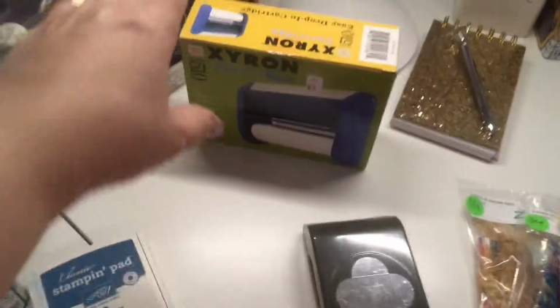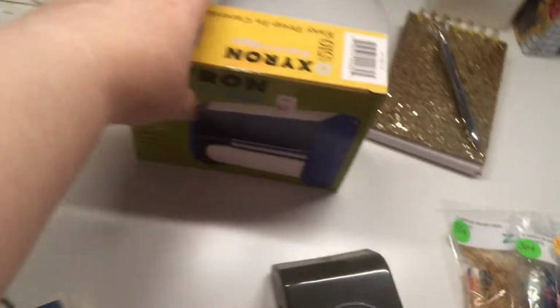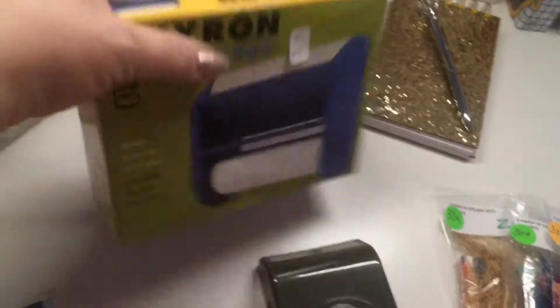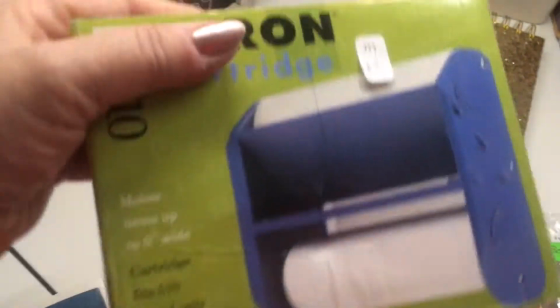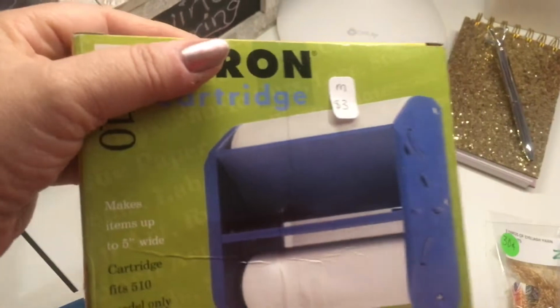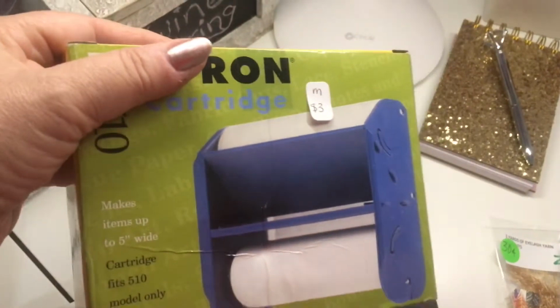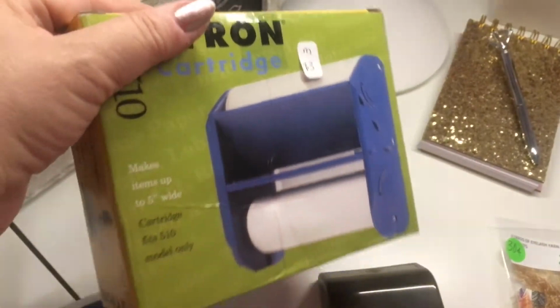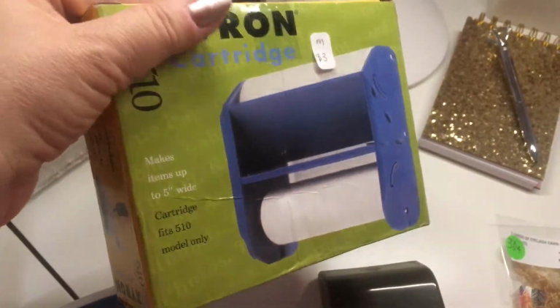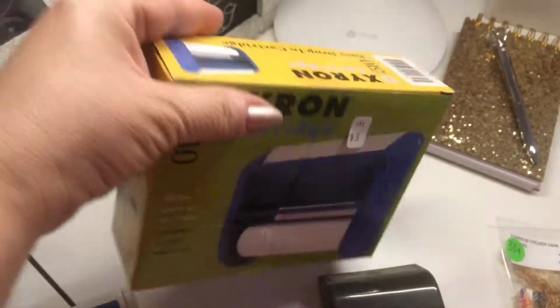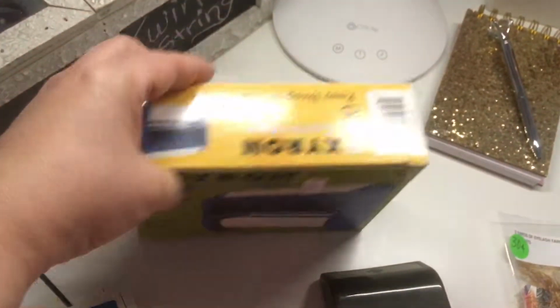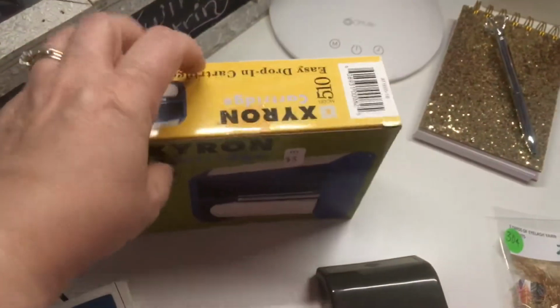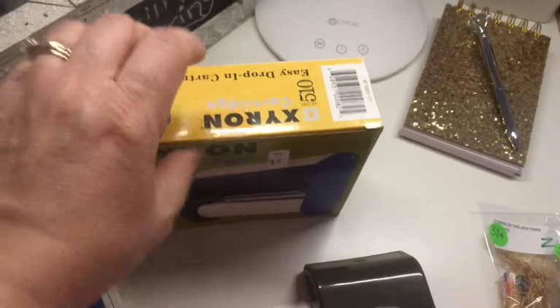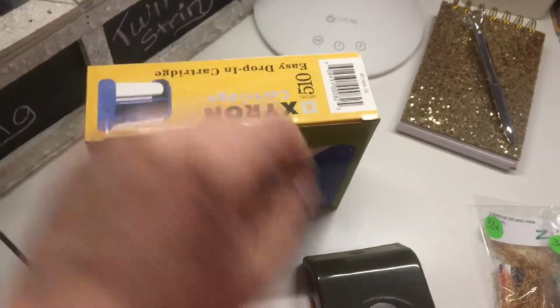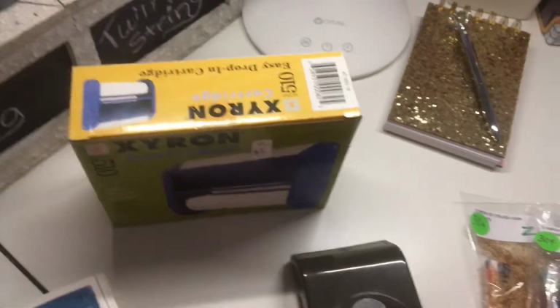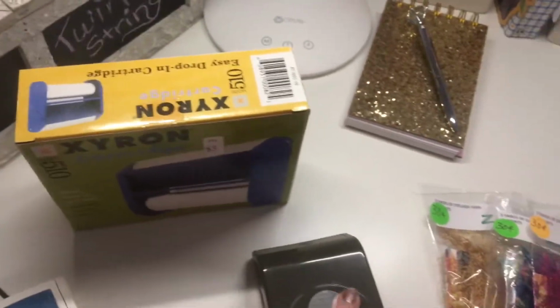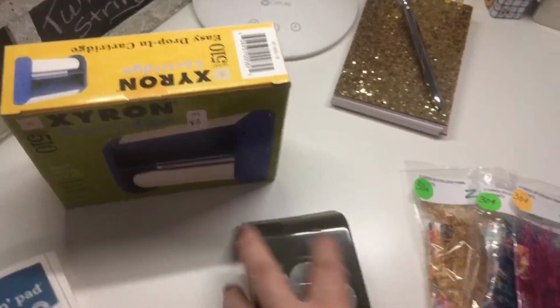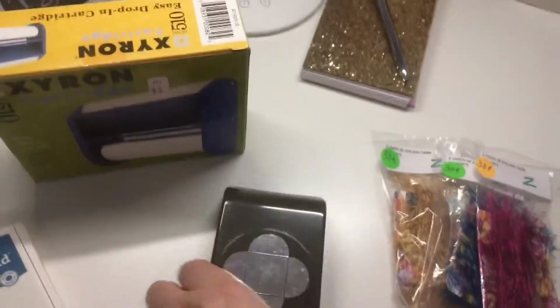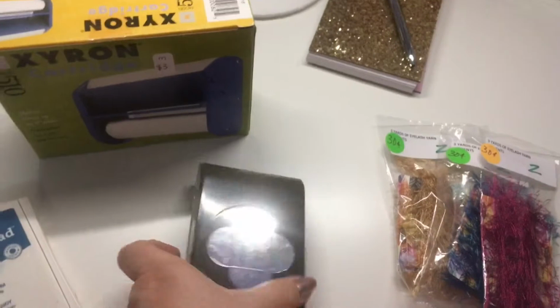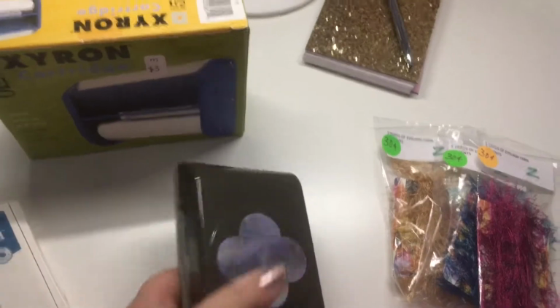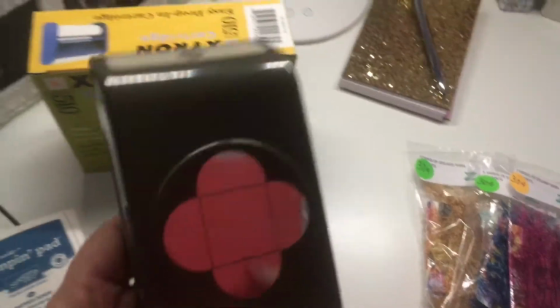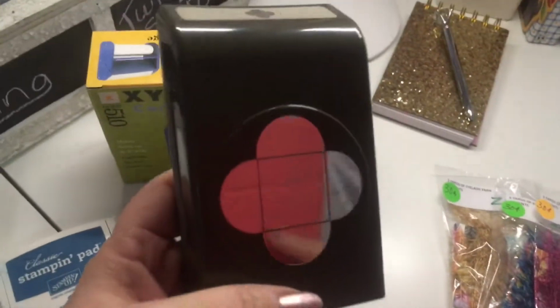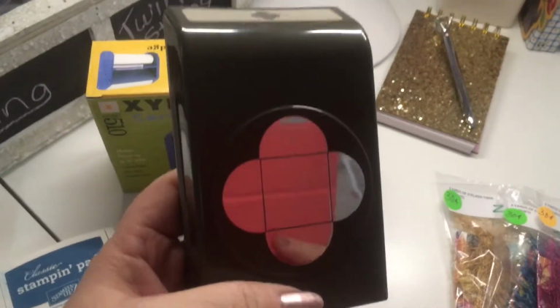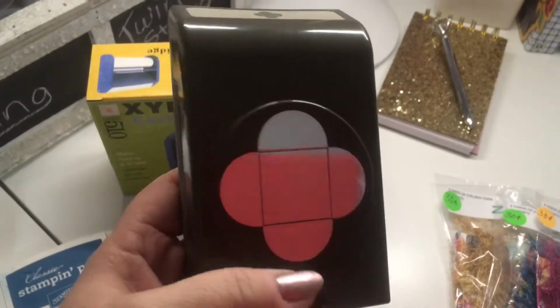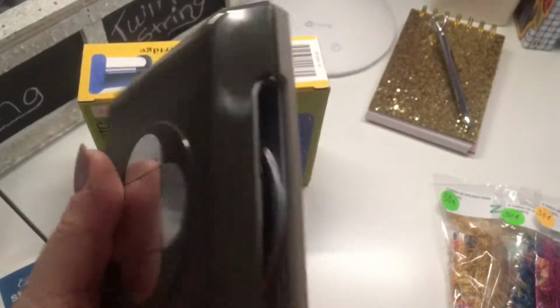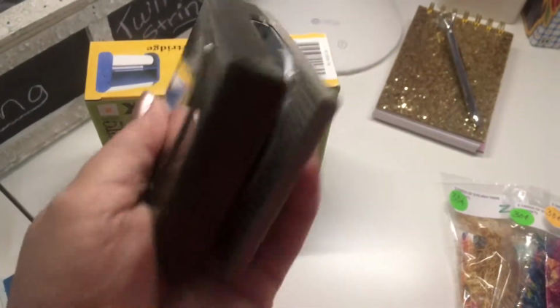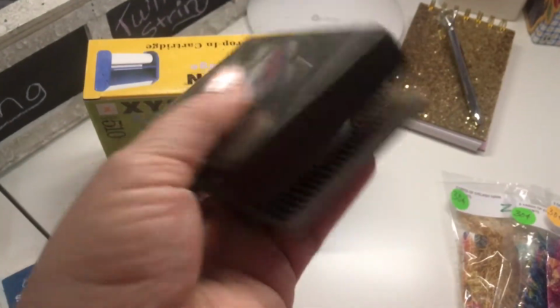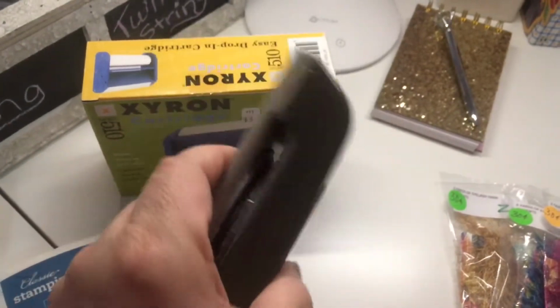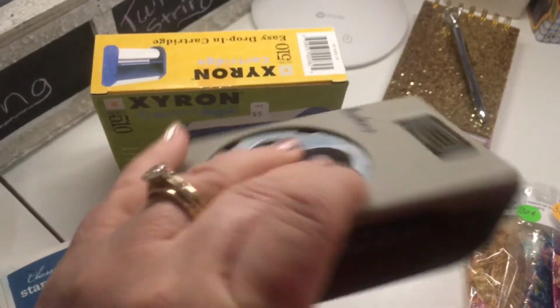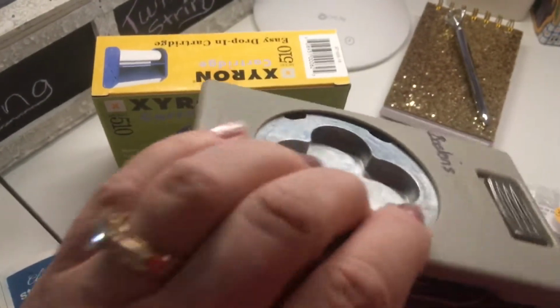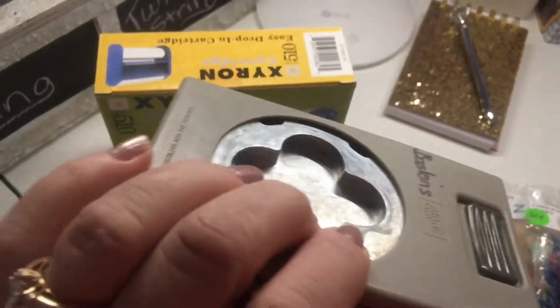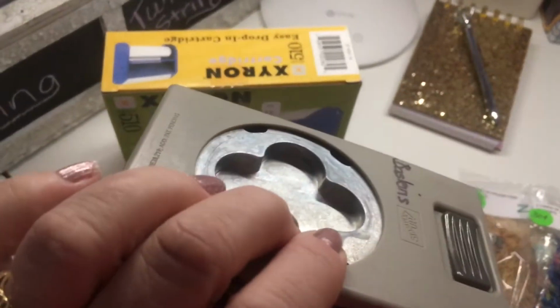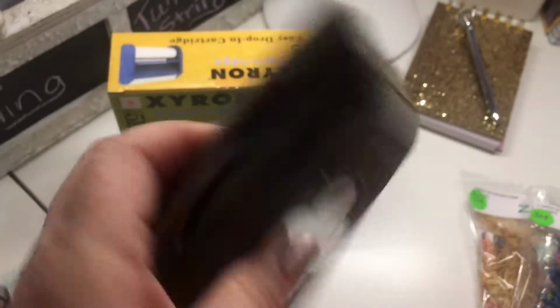I'm always looking for refills for this — three bucks wasn't bad. And another Stampin' Up punch — I think that one was three dollars.